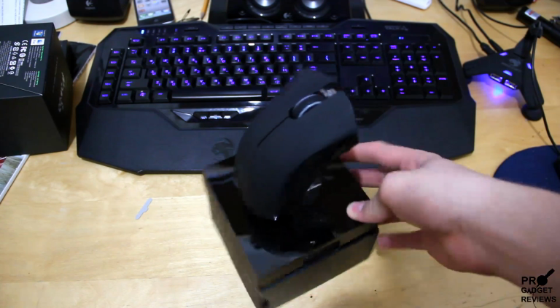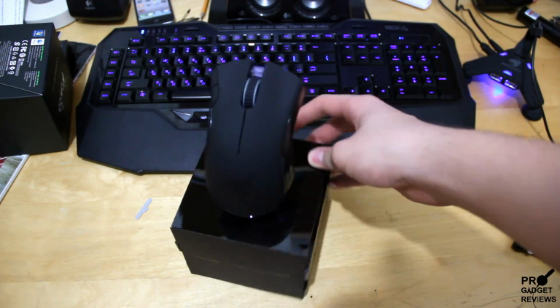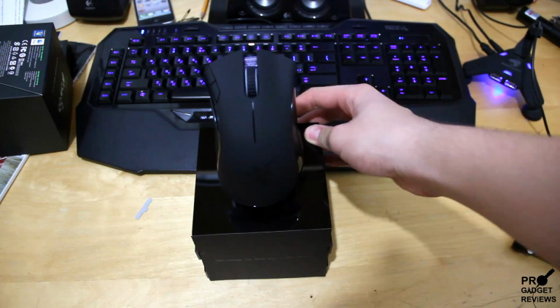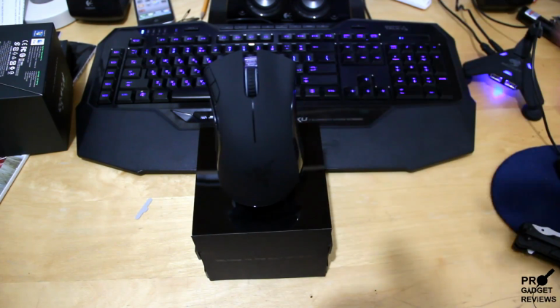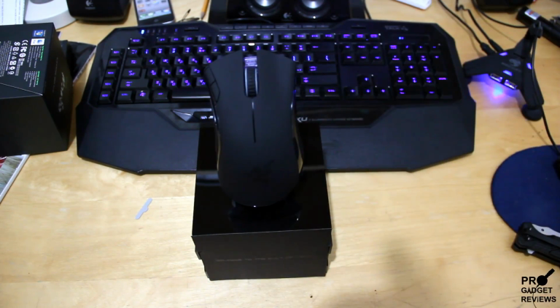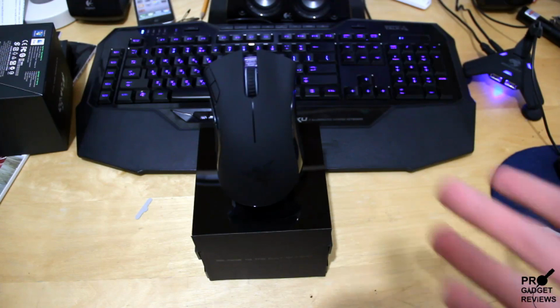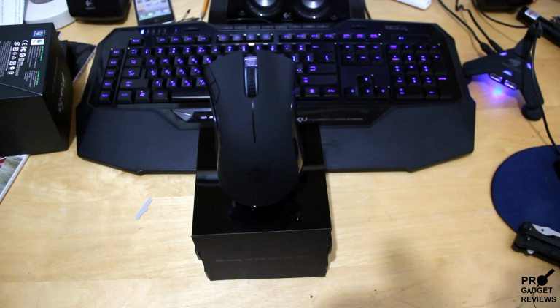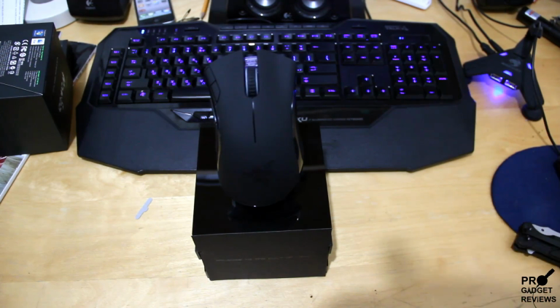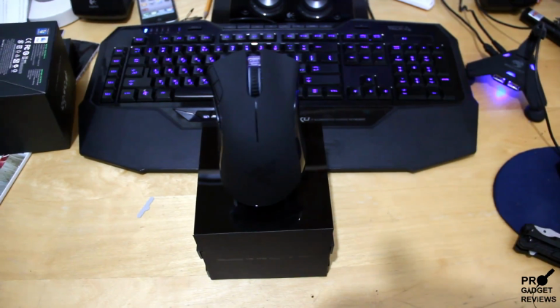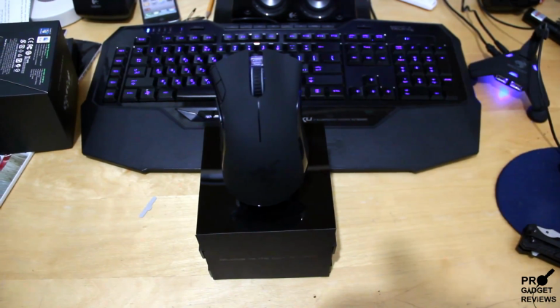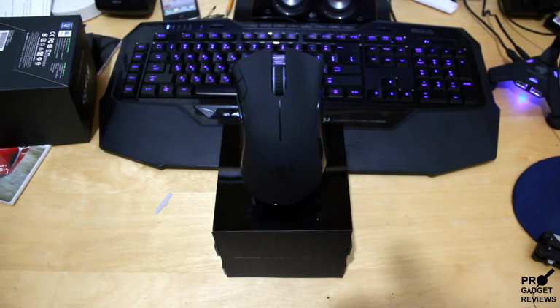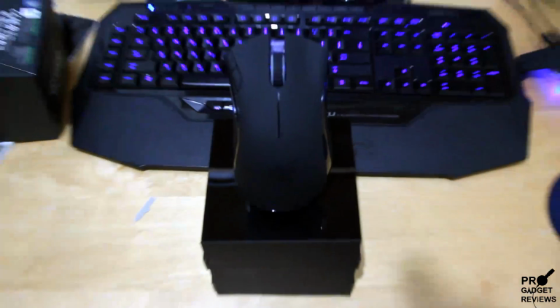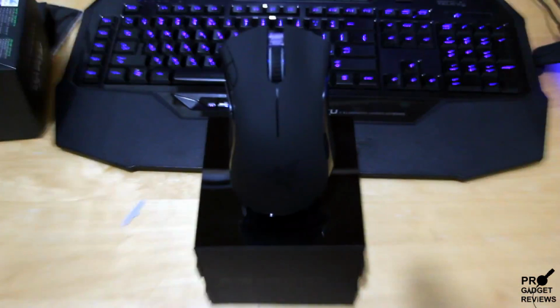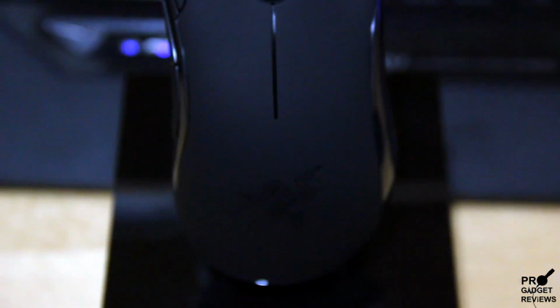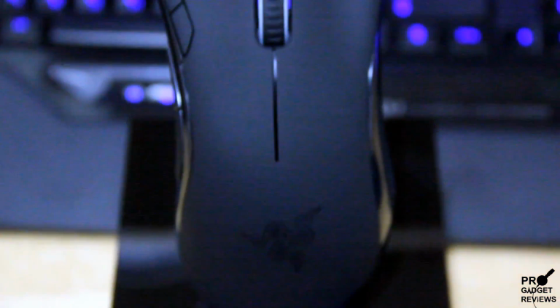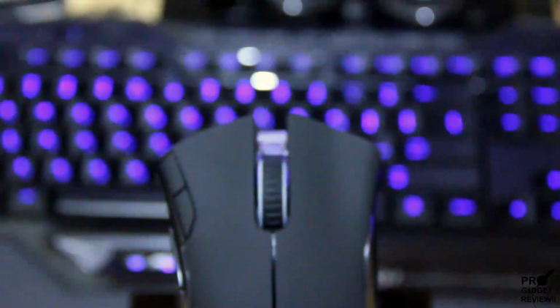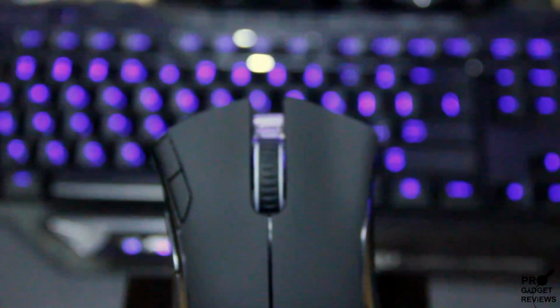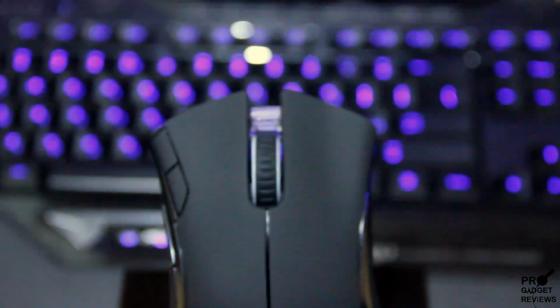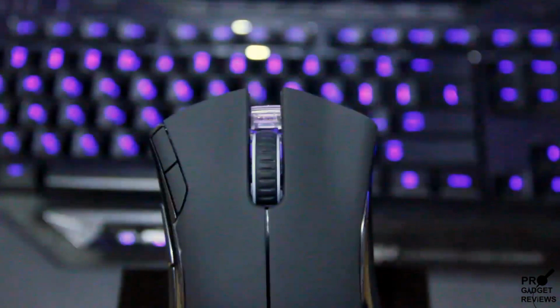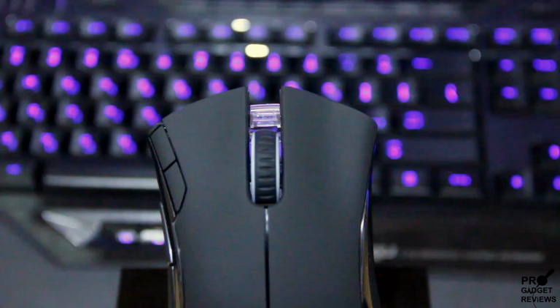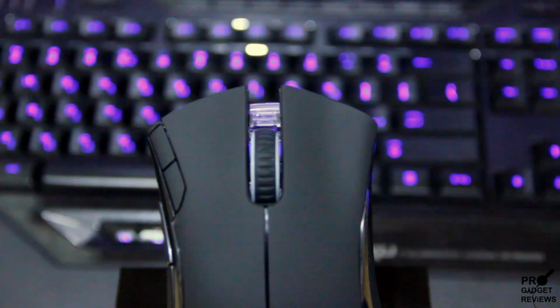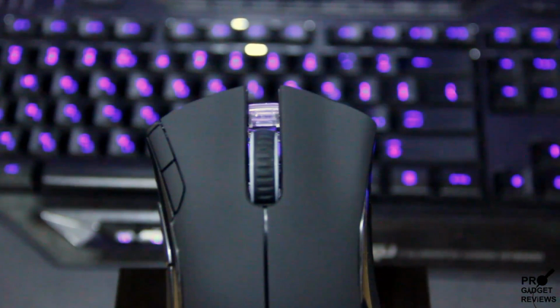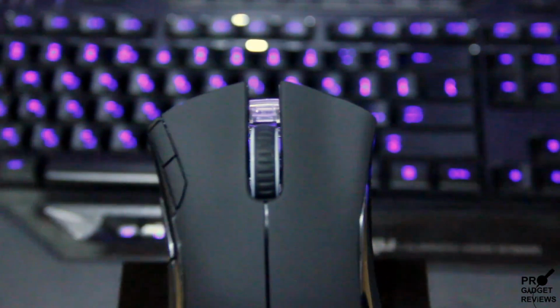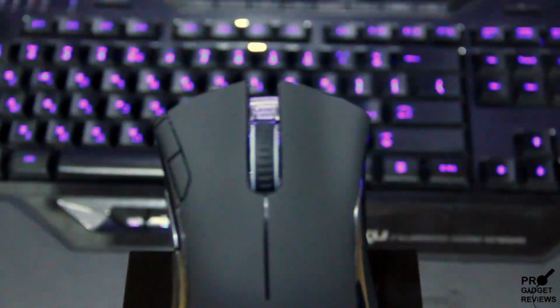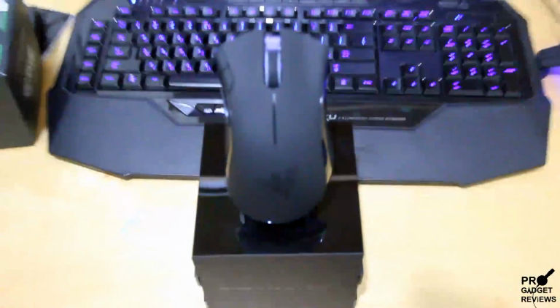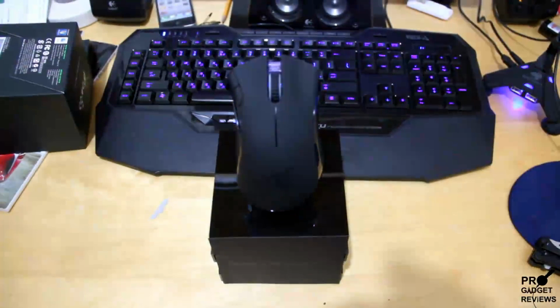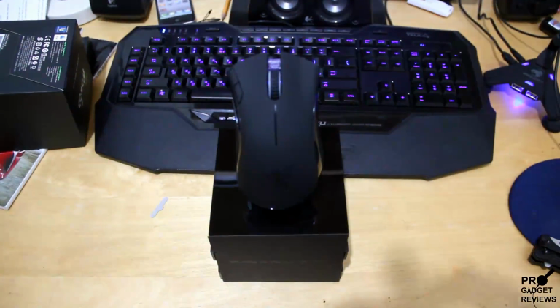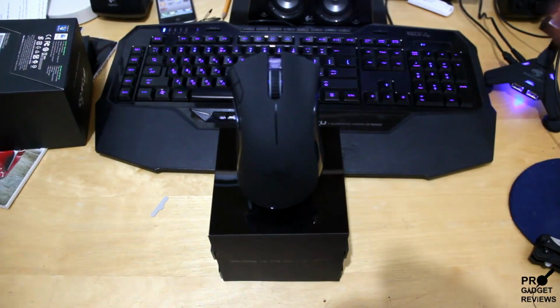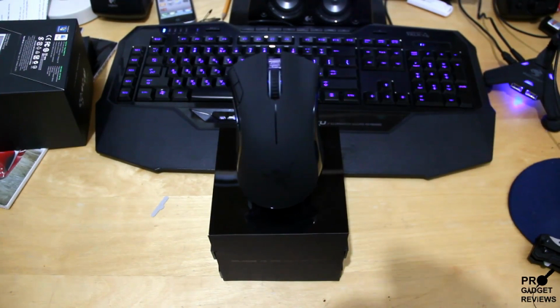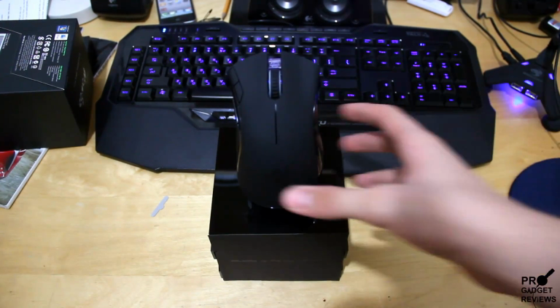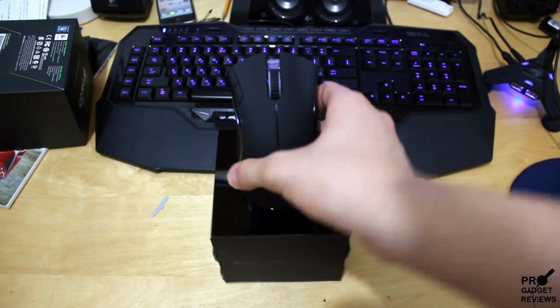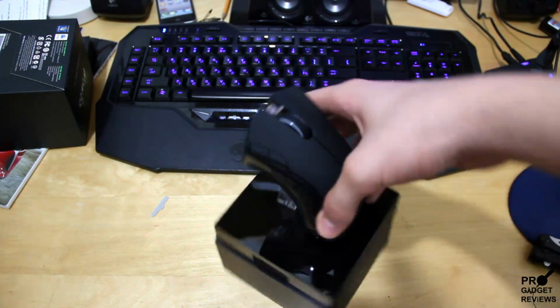Wow, these are very very nice. It's a very very nice mouse. I mean, a great presentation. Take a closer look at that — it really looks good.